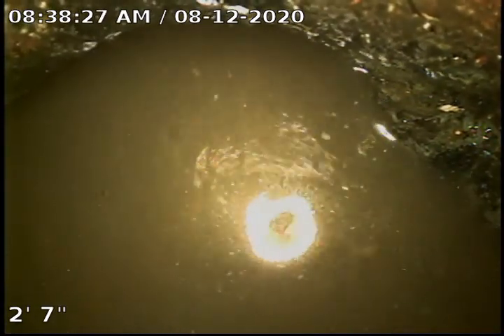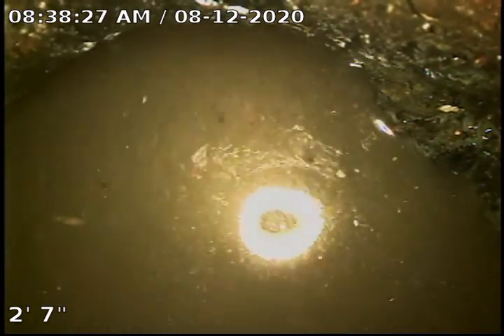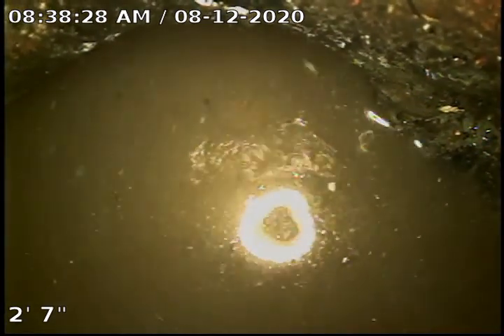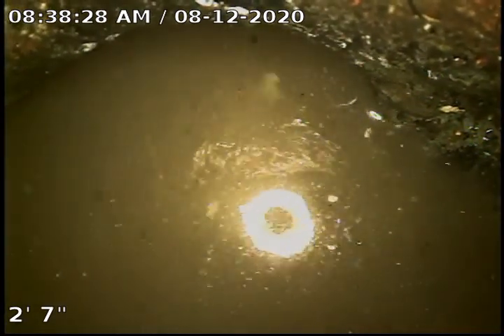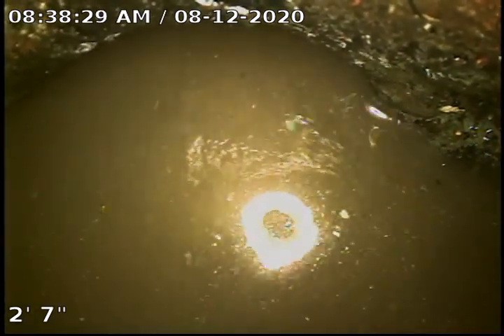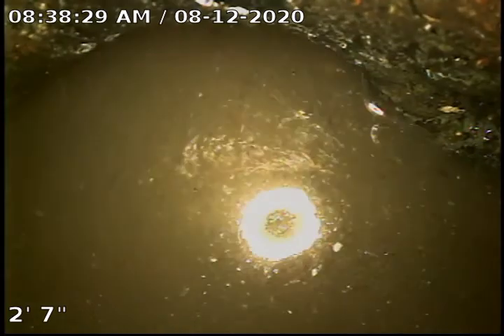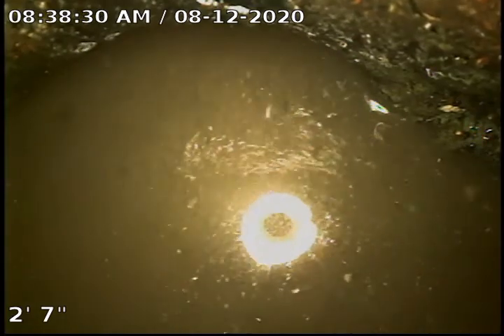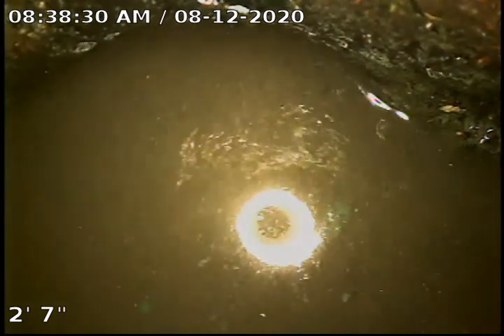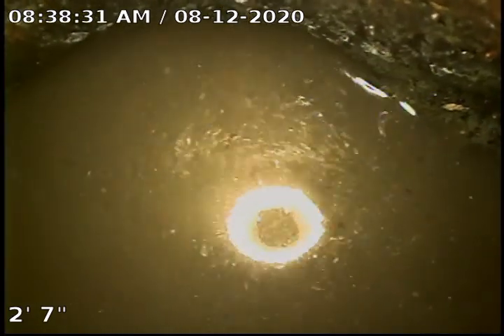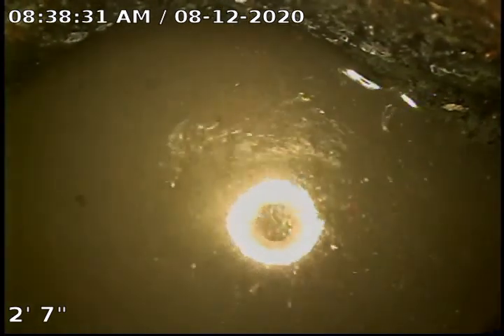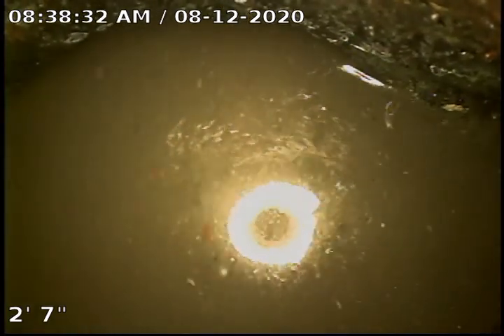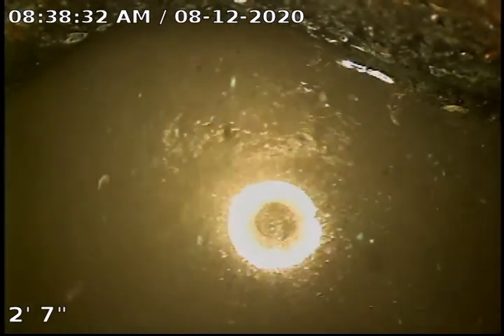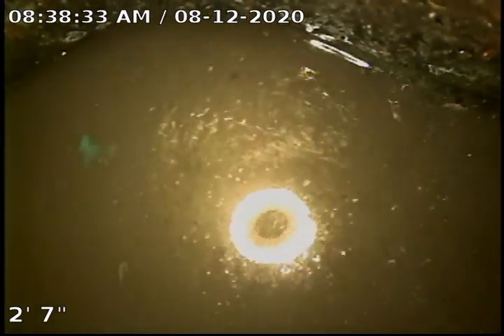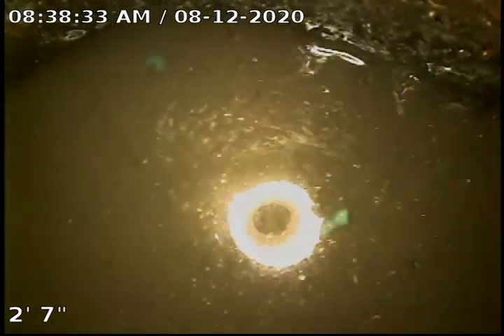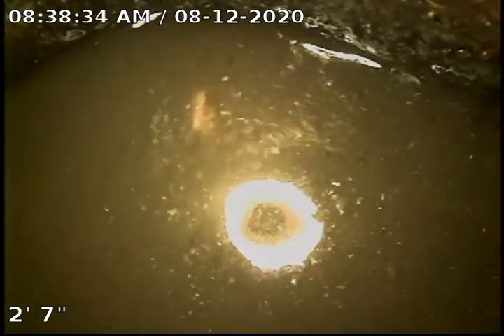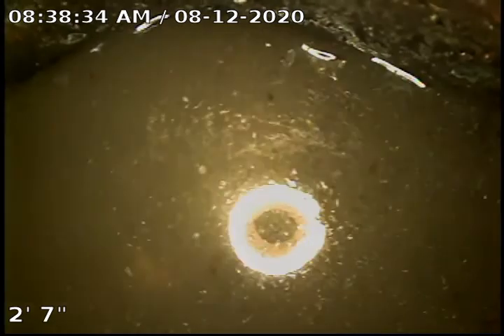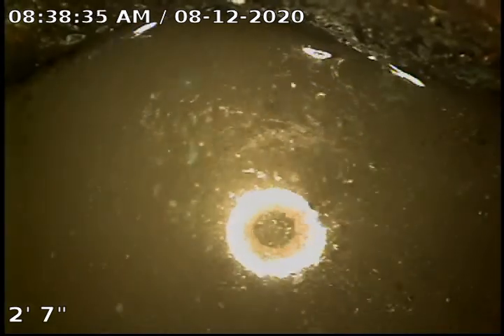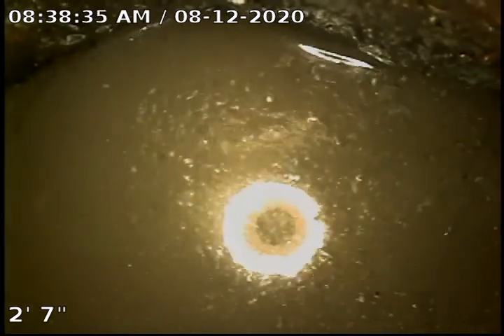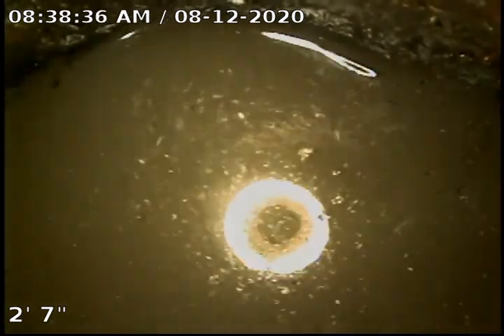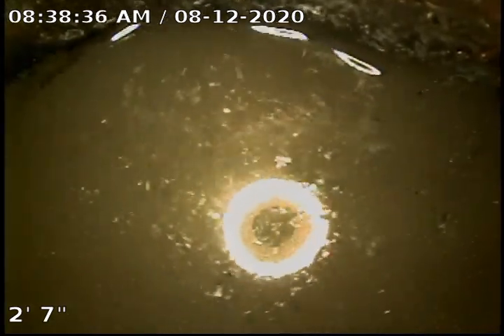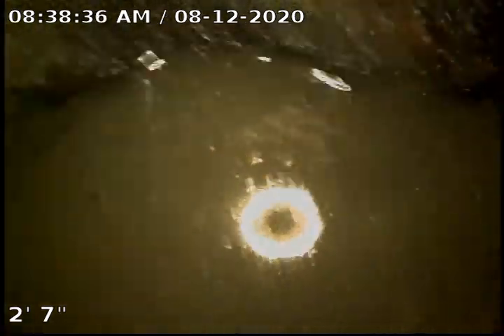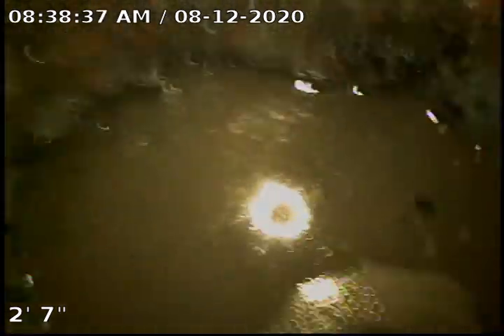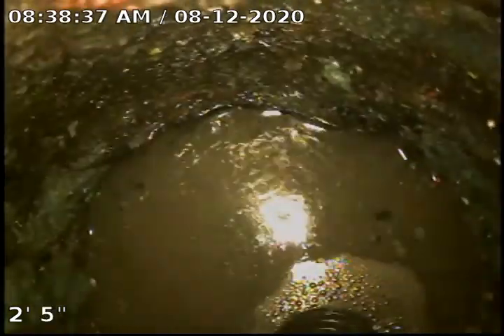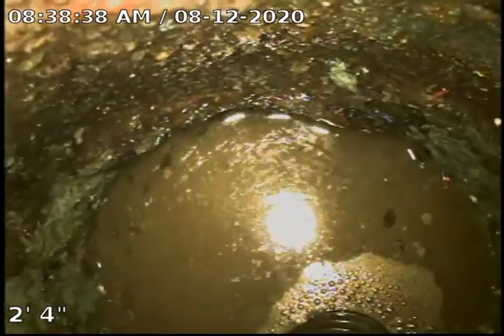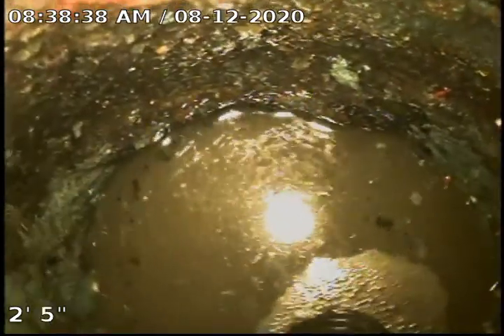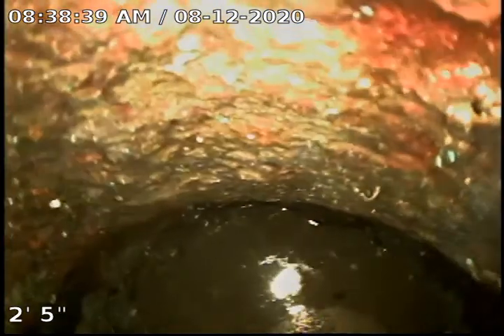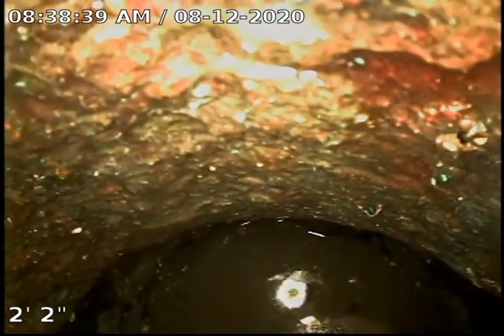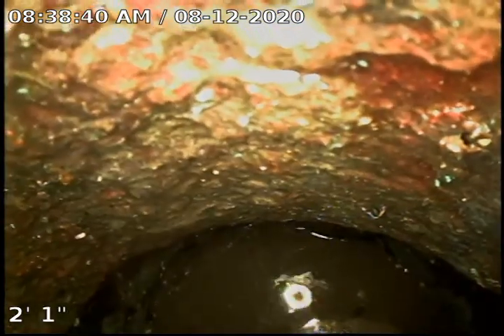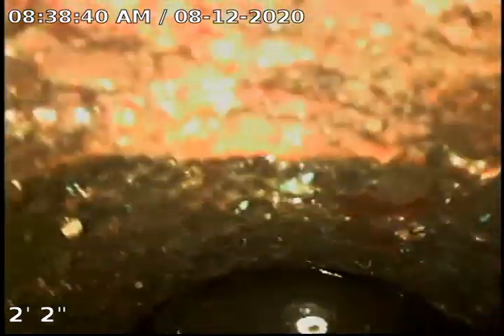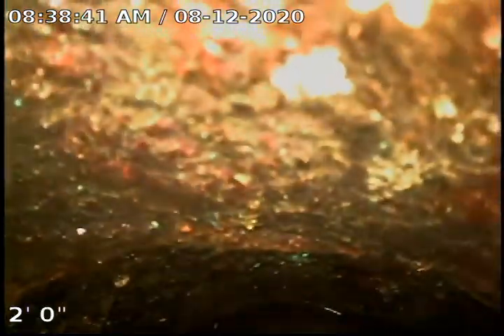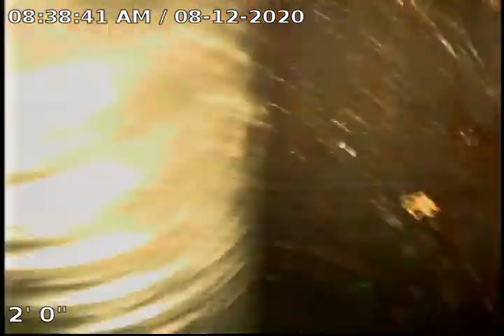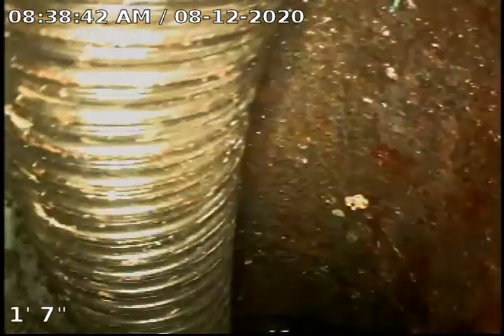We are going to pause our recording and drain our vacuum. We're also going to try and see if we remove the other cap so we can go downstream of the trap and look at the sewer as well.